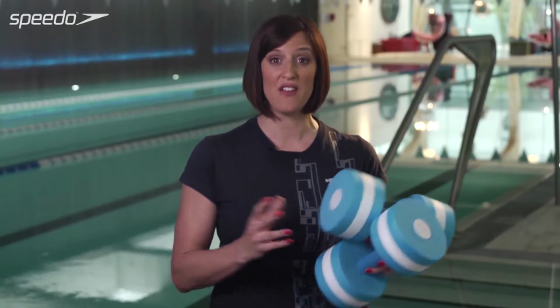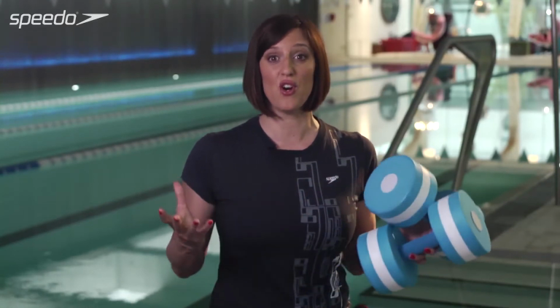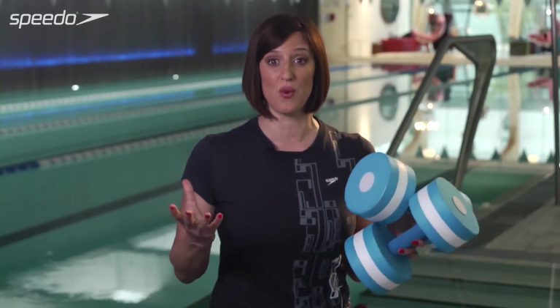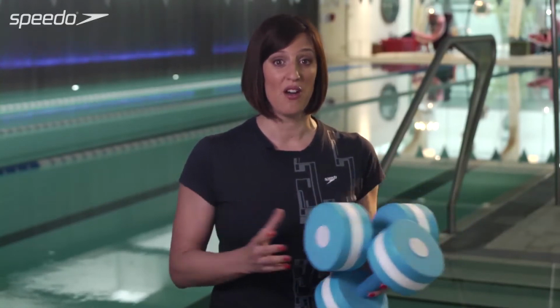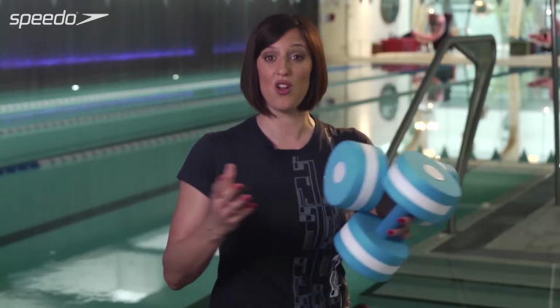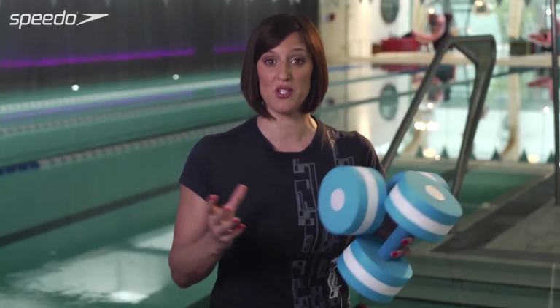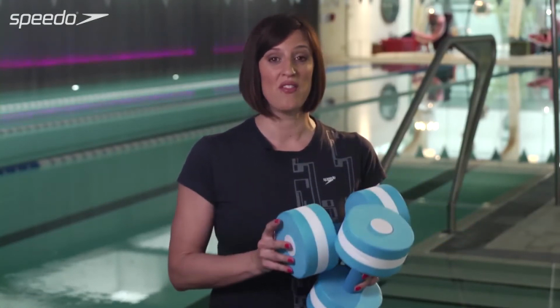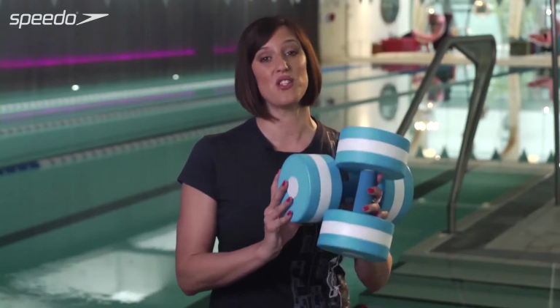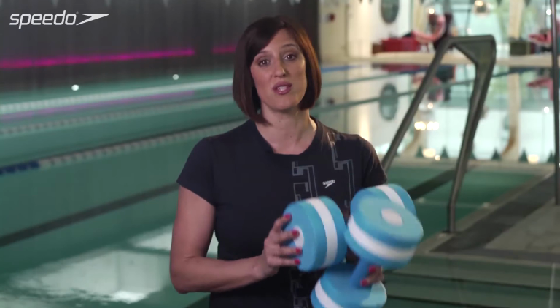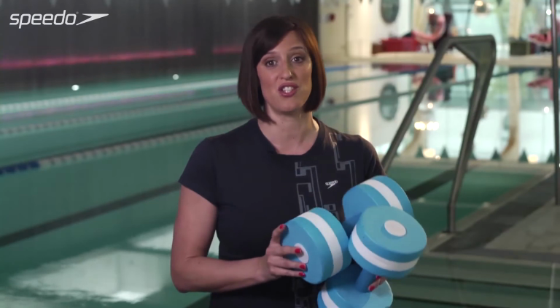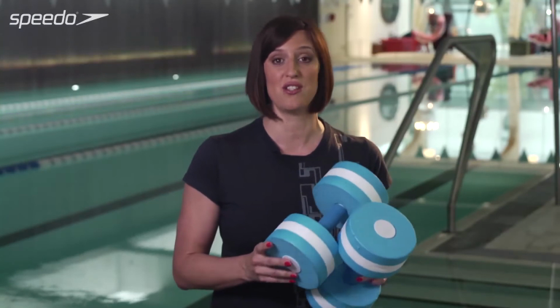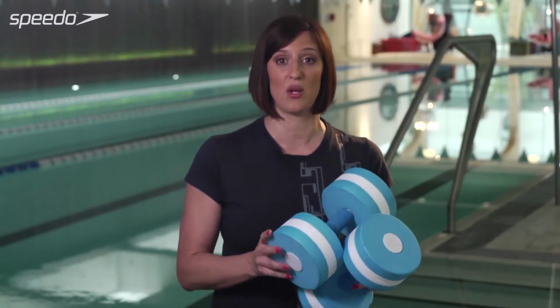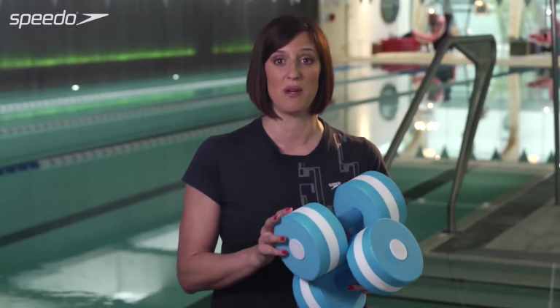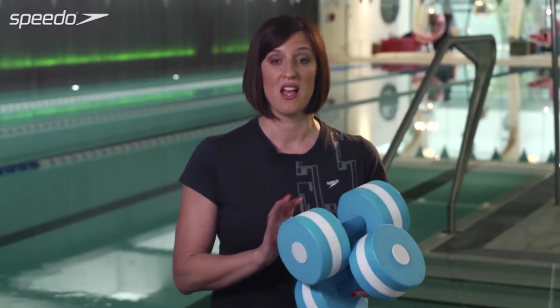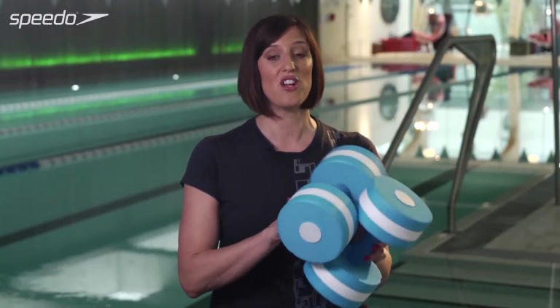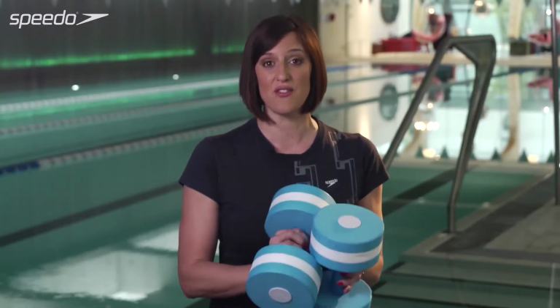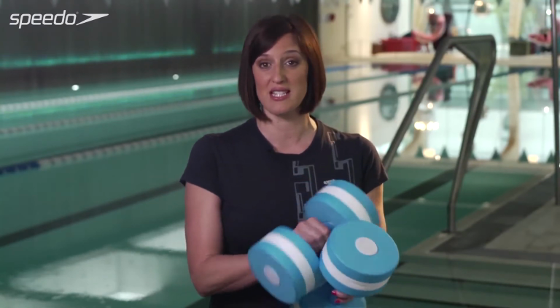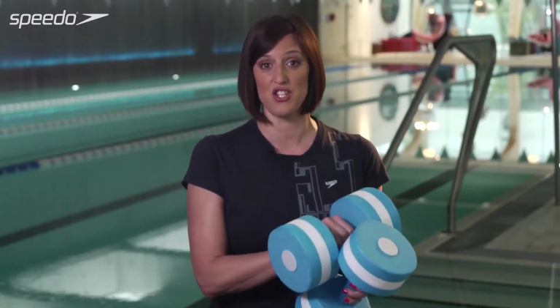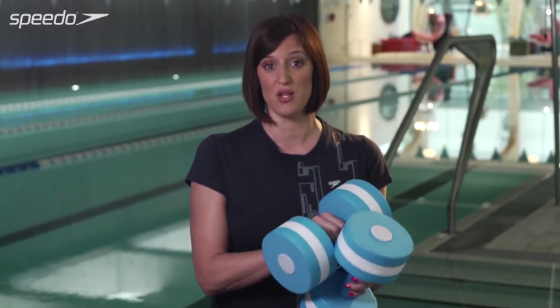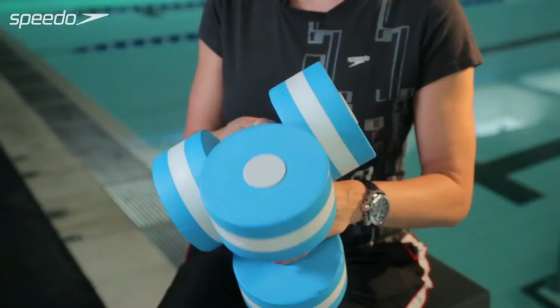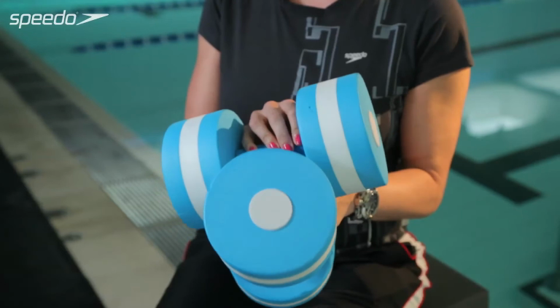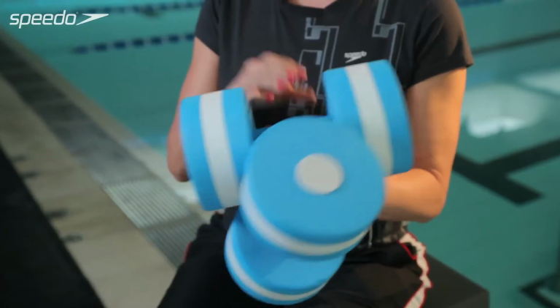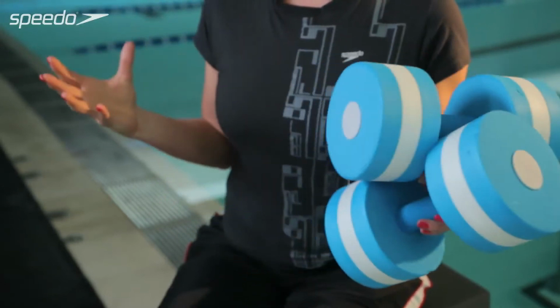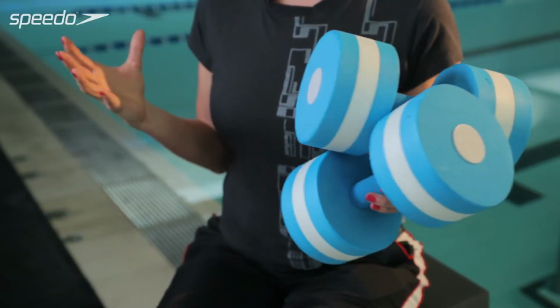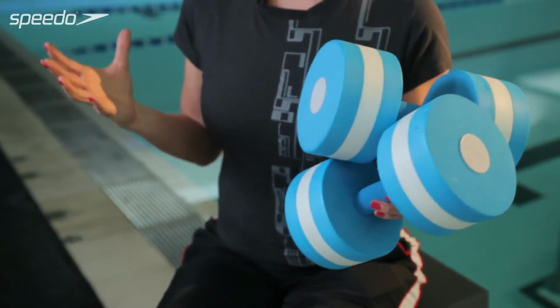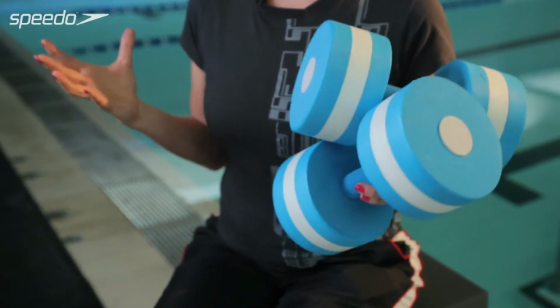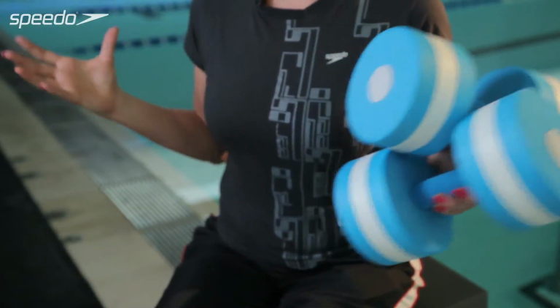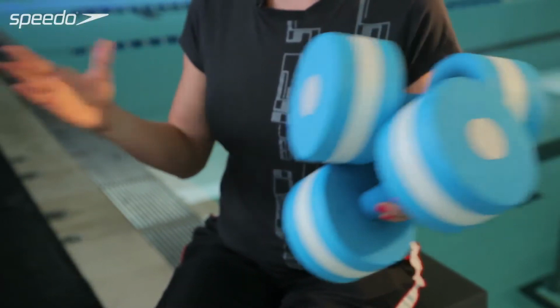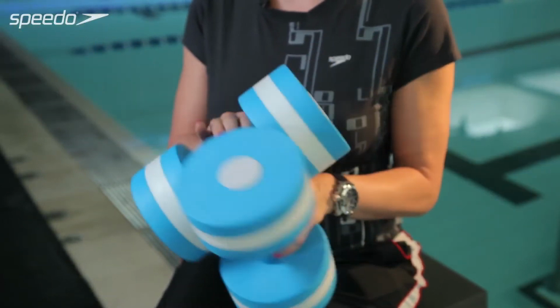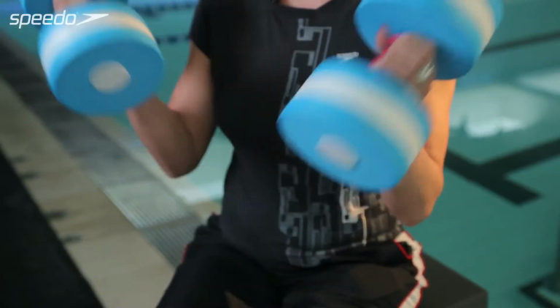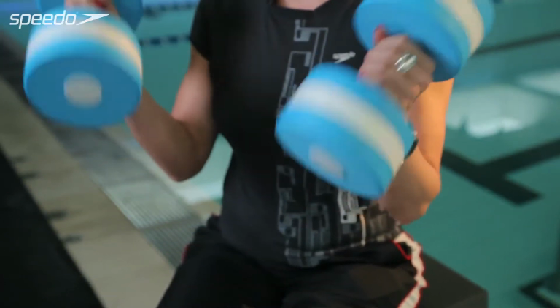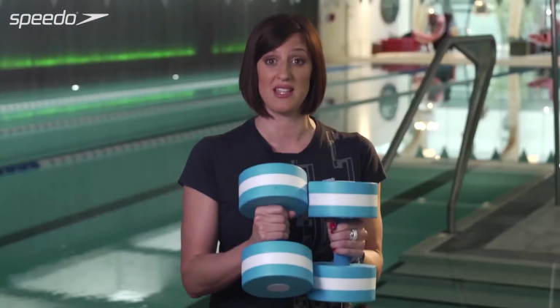If you're not a good swimmer or you can't swim at all, then you can do a whole session just using aqua dumbbells. There are lots of different exercises you can do with them — pretty much any exercise that you do in the gym with free weights, you can do in the pool using these.